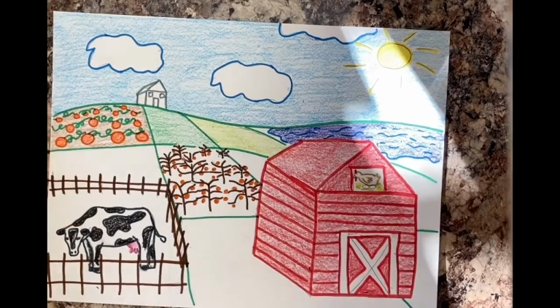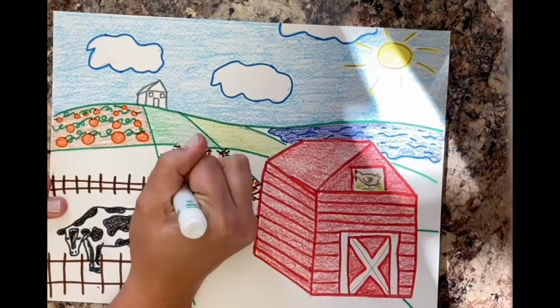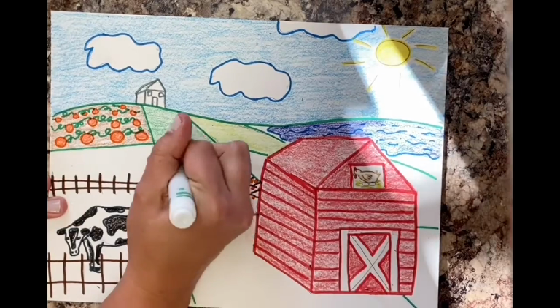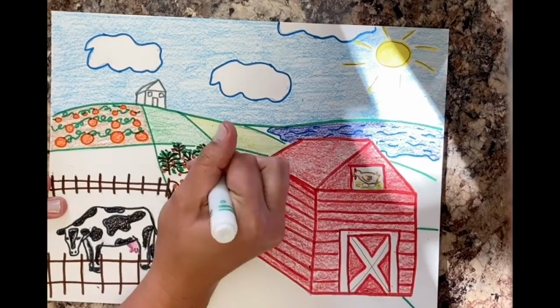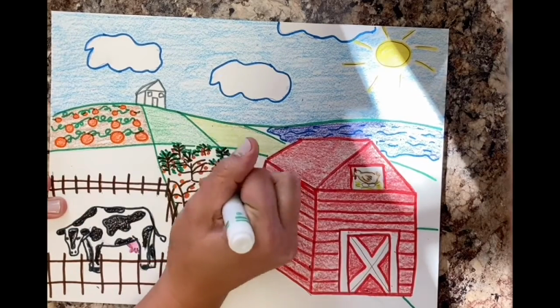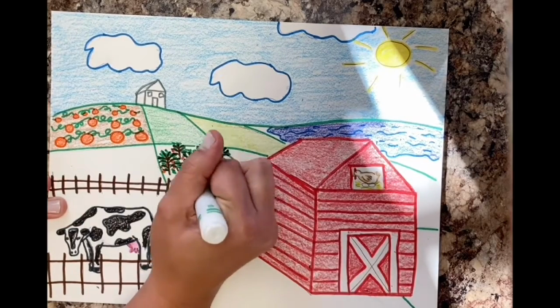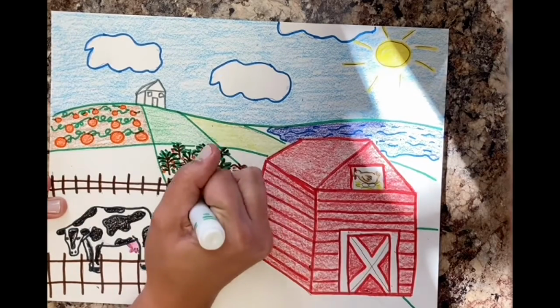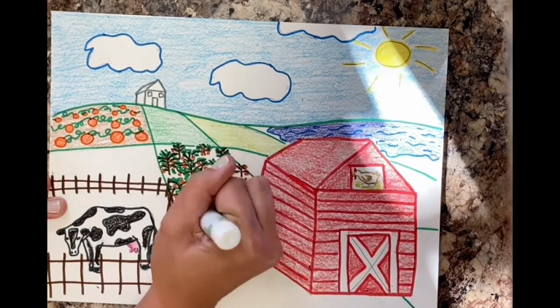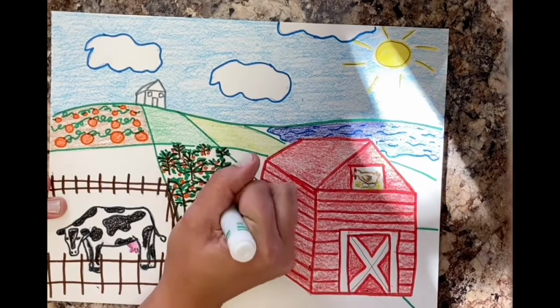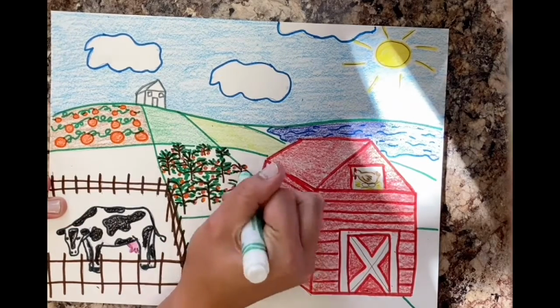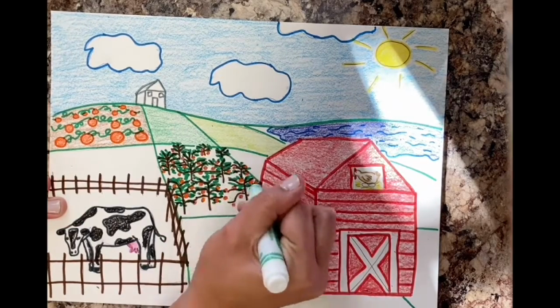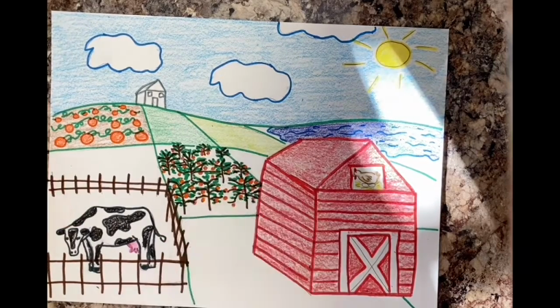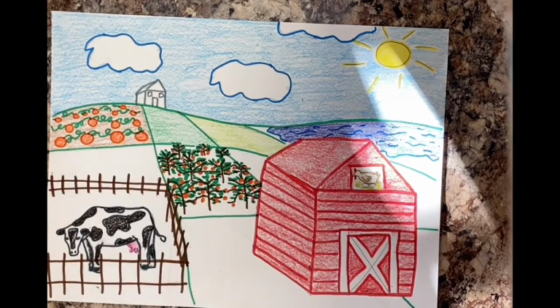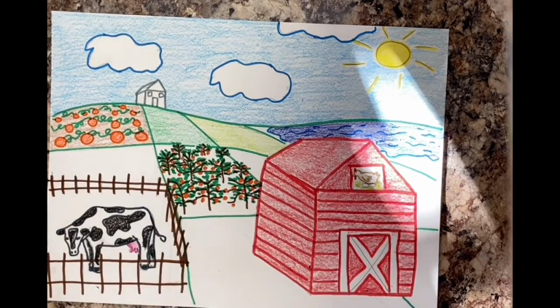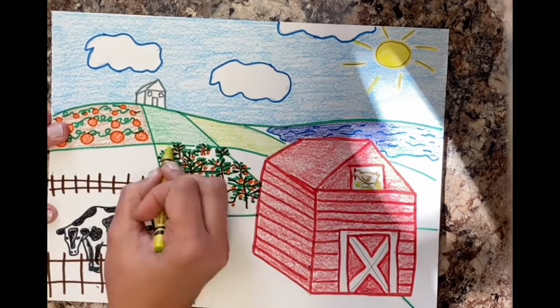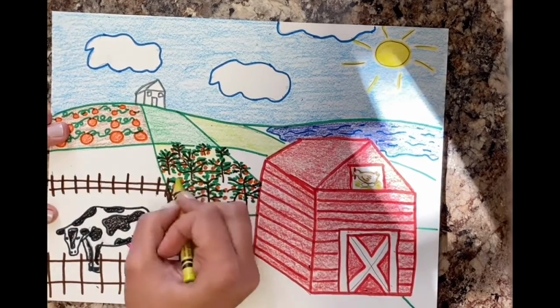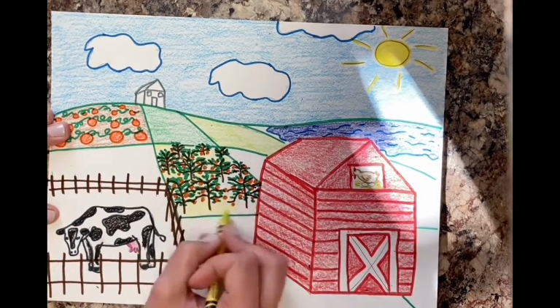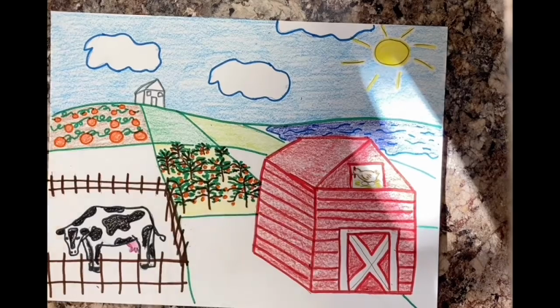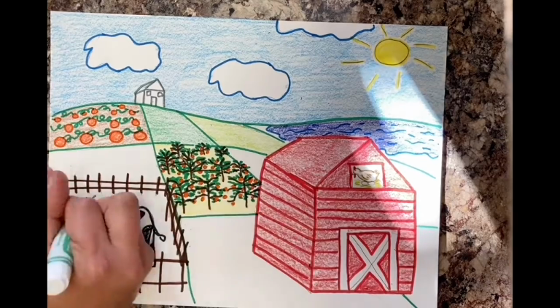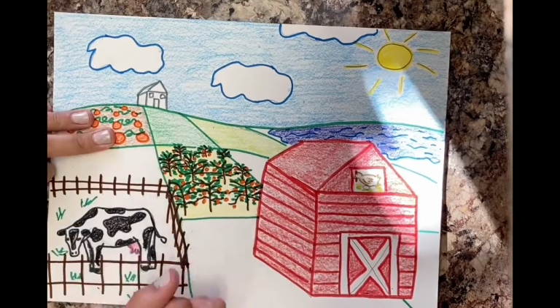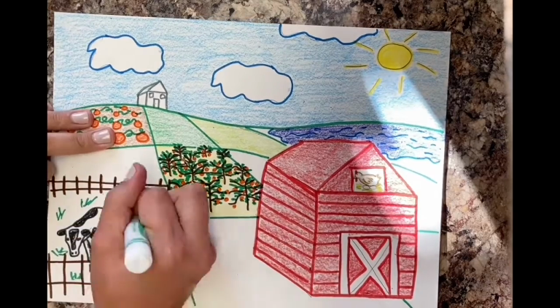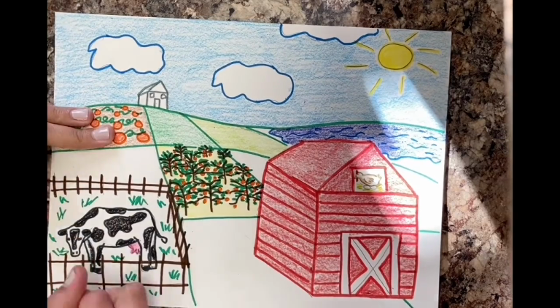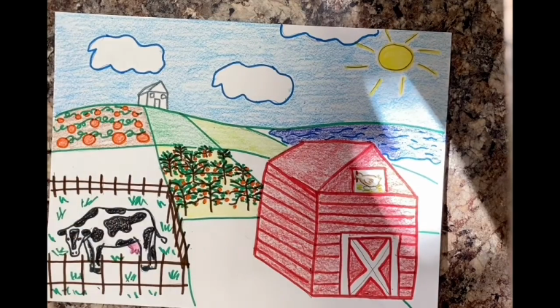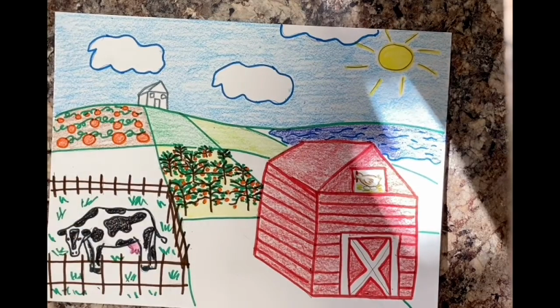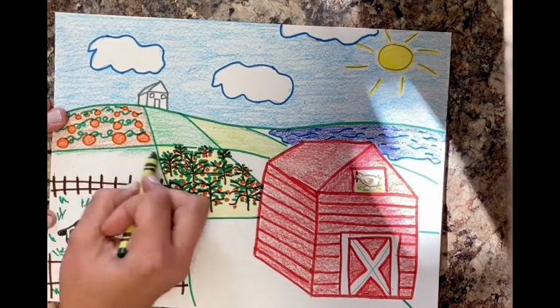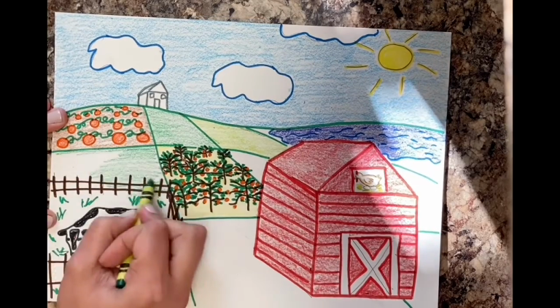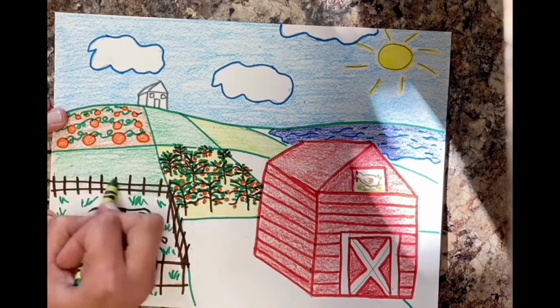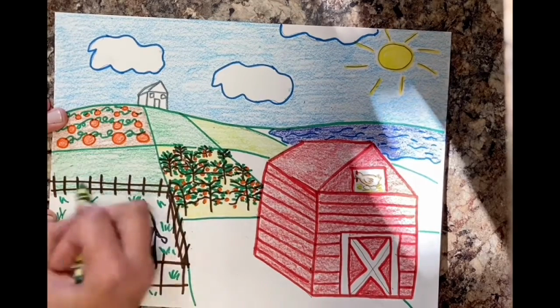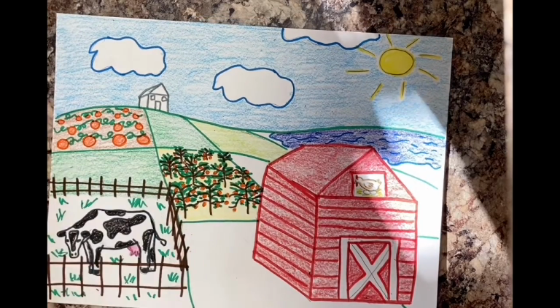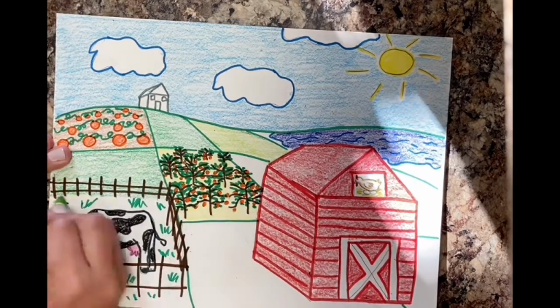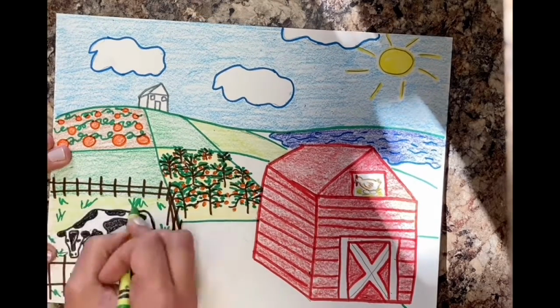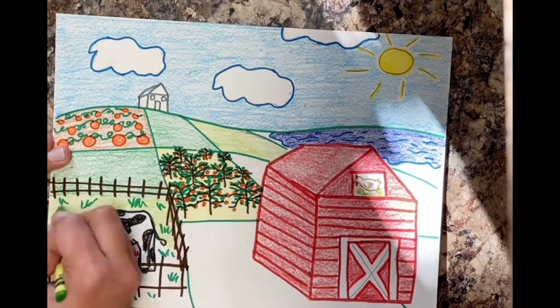If at any point you want to make something bolder, just use marker before you use crayon — just like I did on the tree leaves, the grass, and the cow fence.